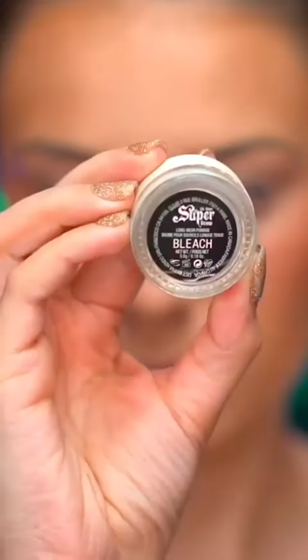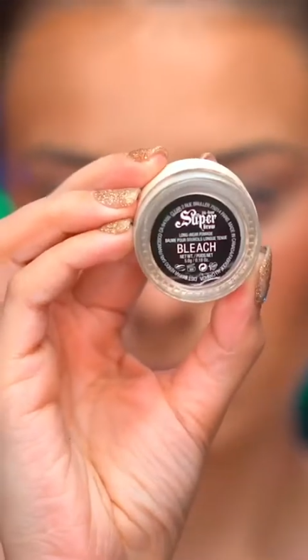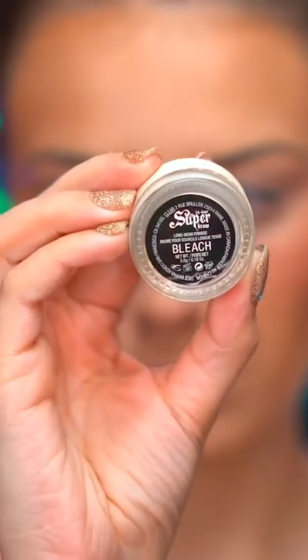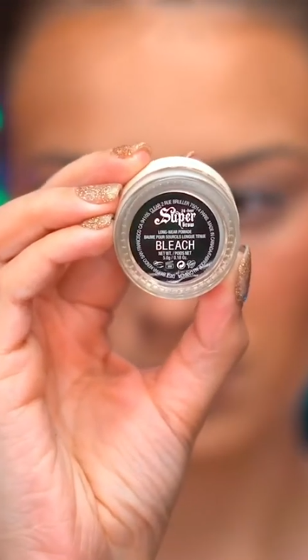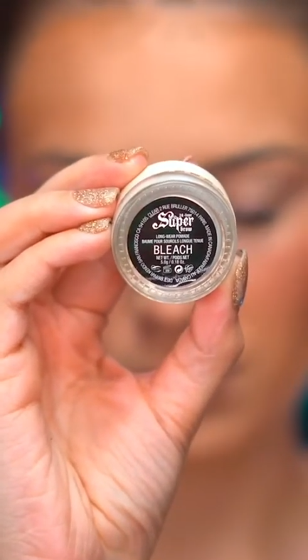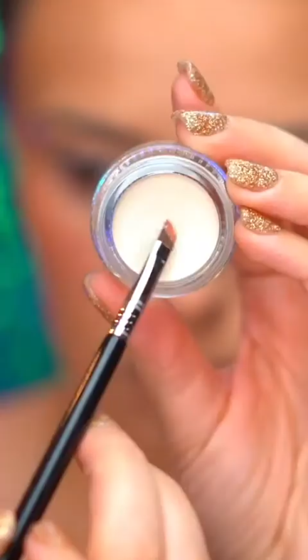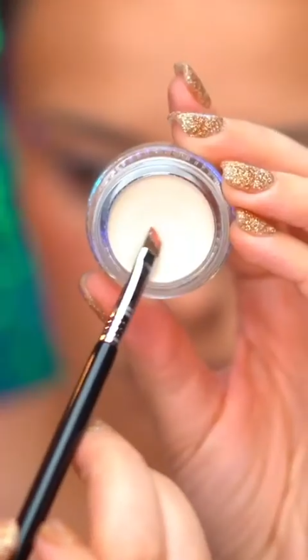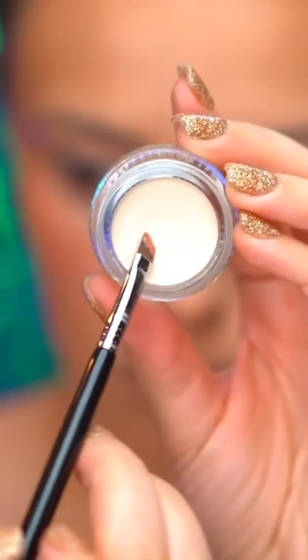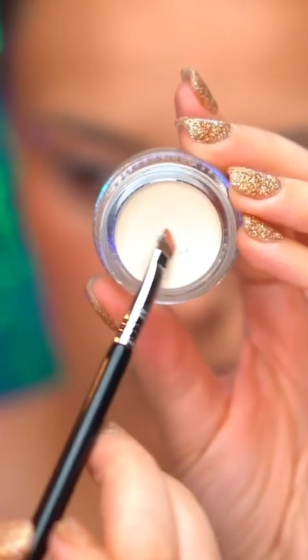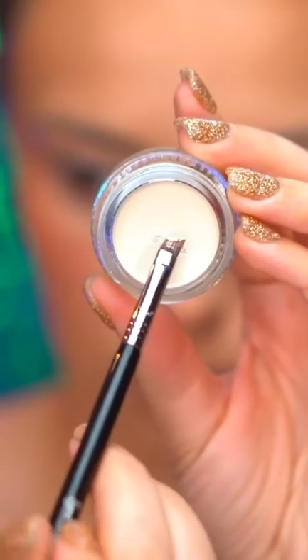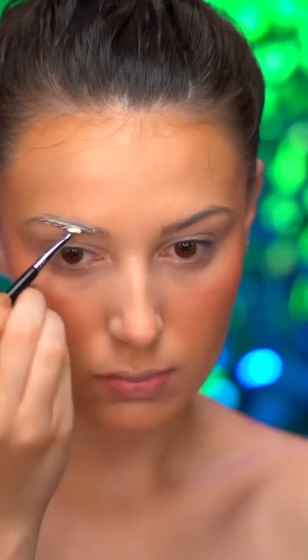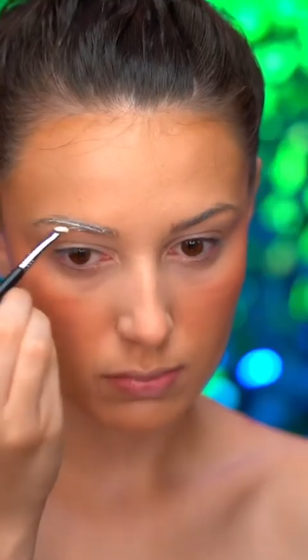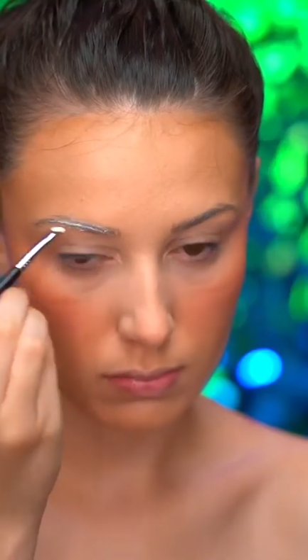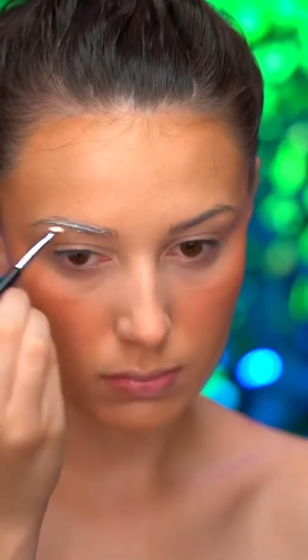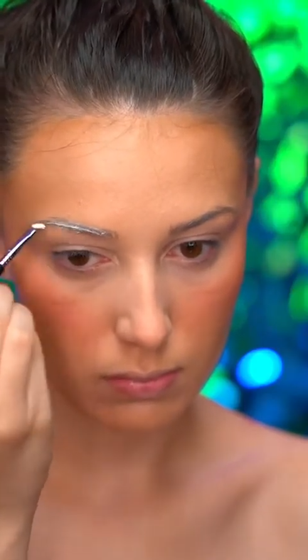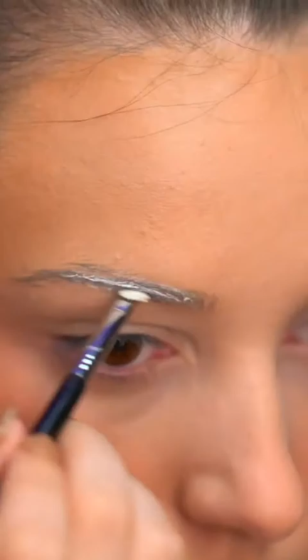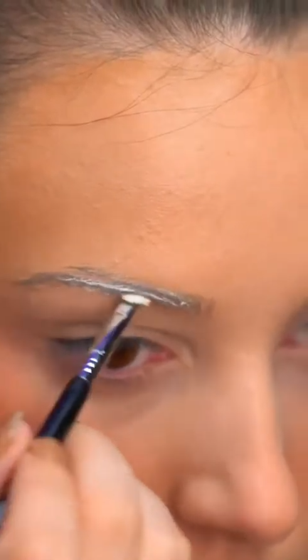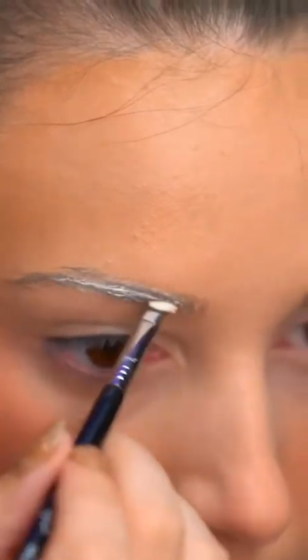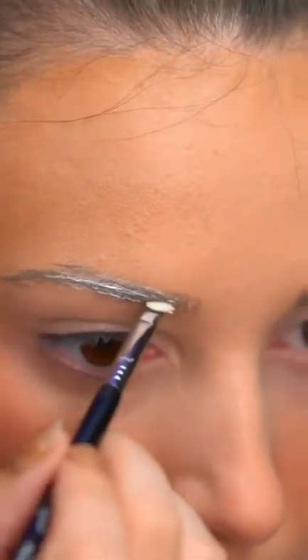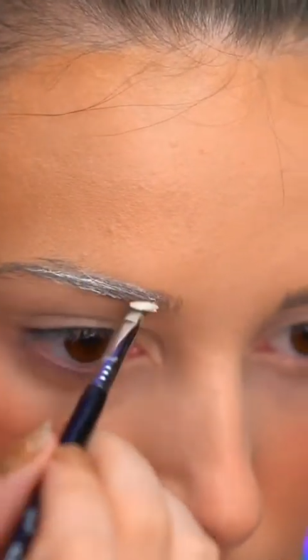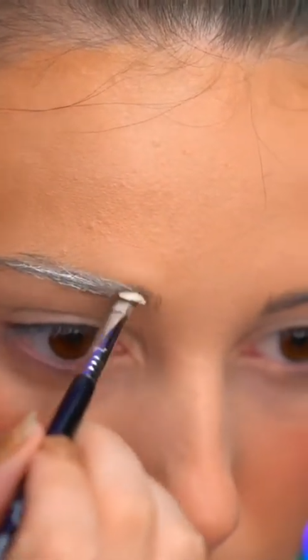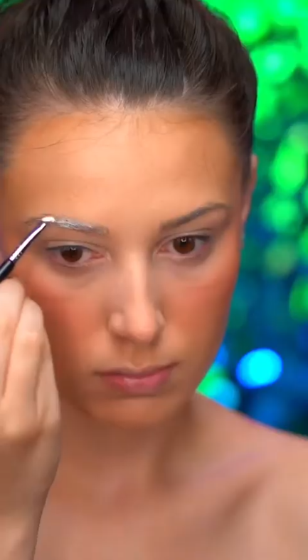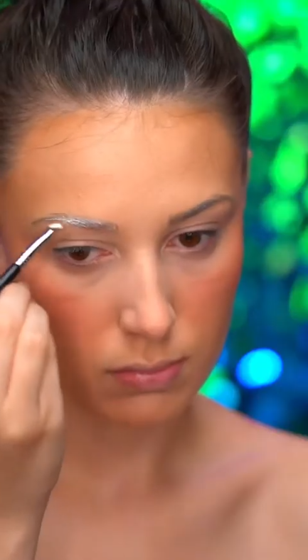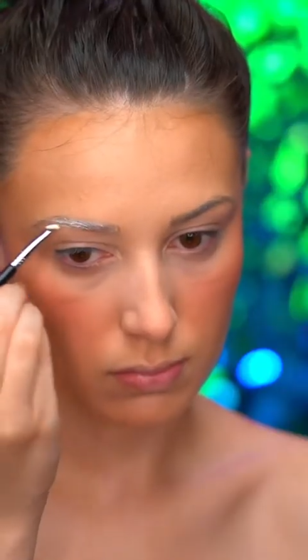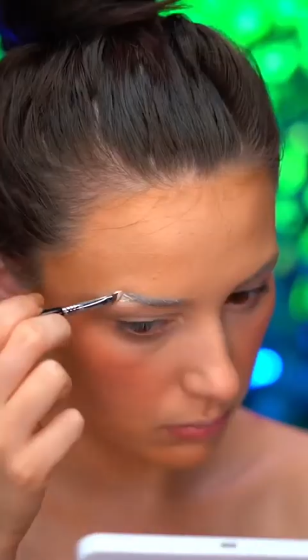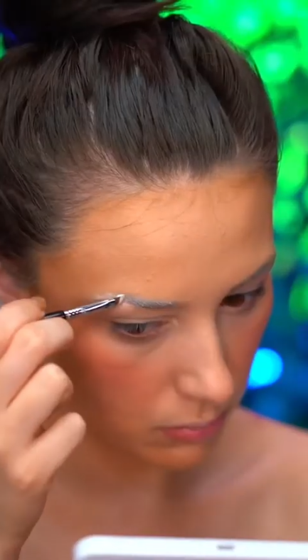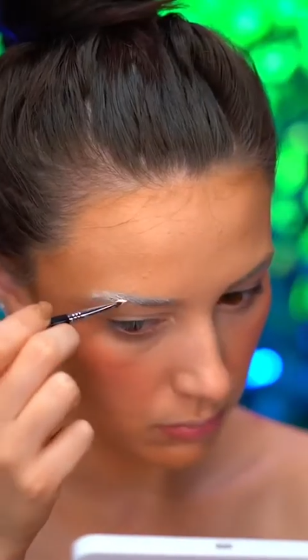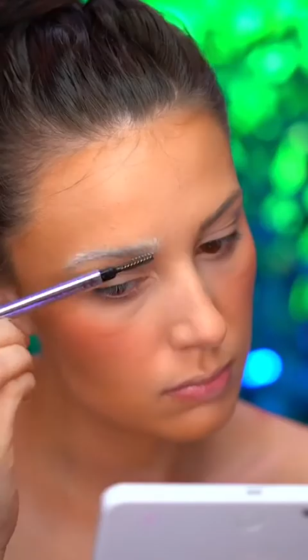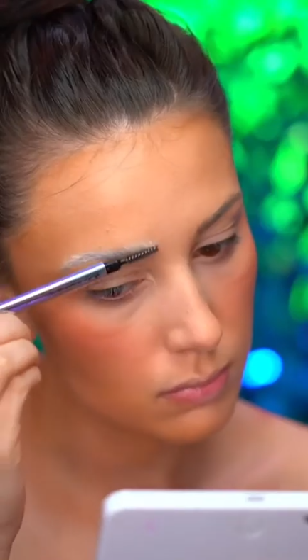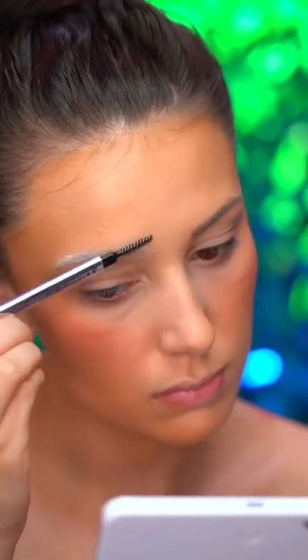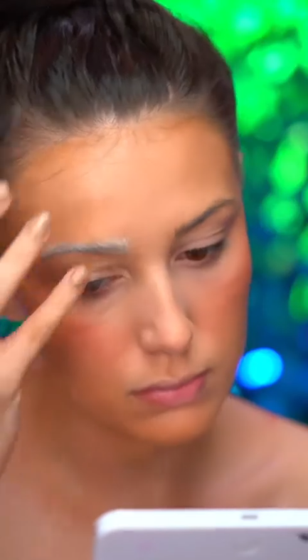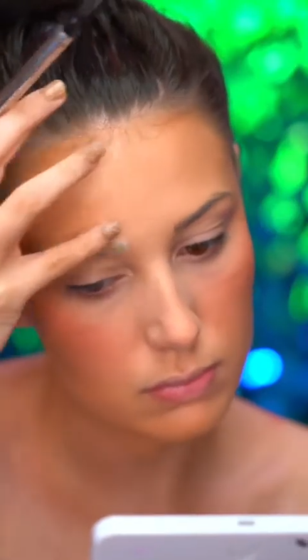Instead of blocking out the brows with a glue stick, I'm just going to be using a bleach-colored brow pomade to make those brows disappear. I'm just filling in the brows with this product and then blending out with a spoolie.